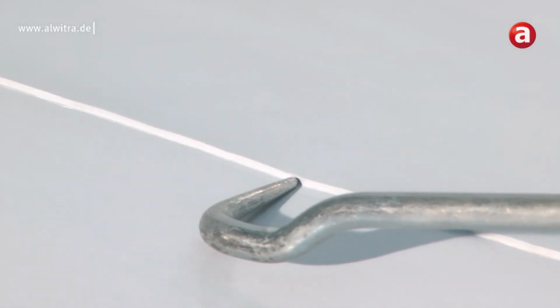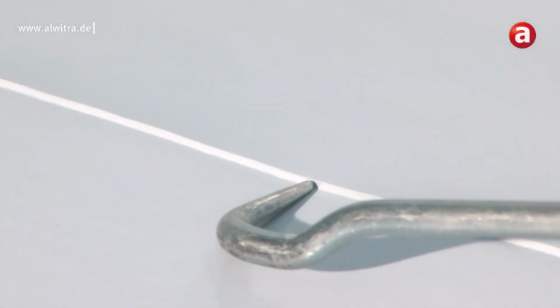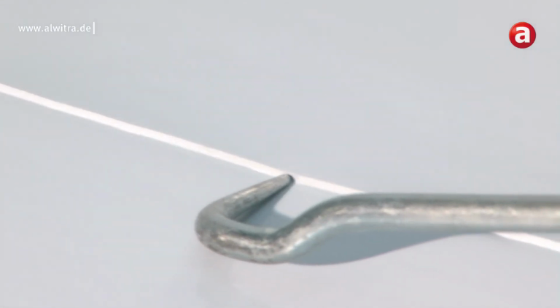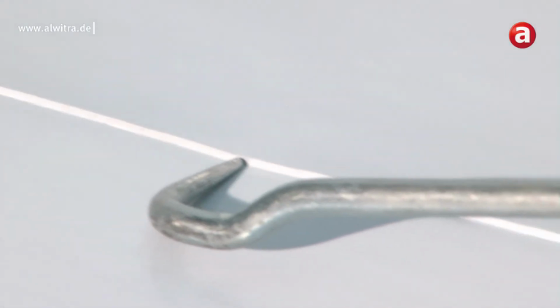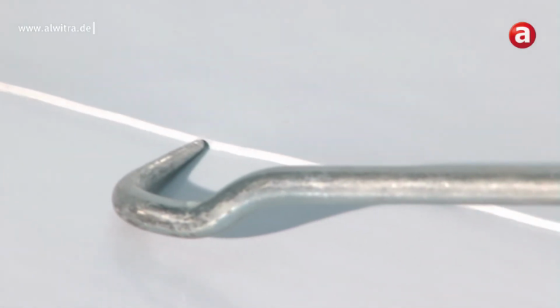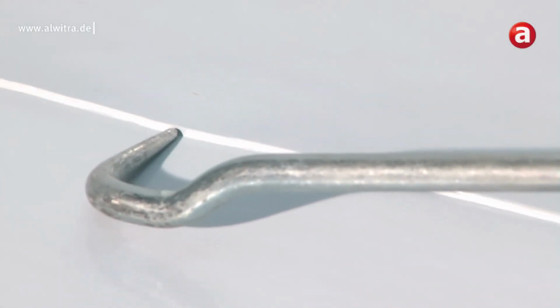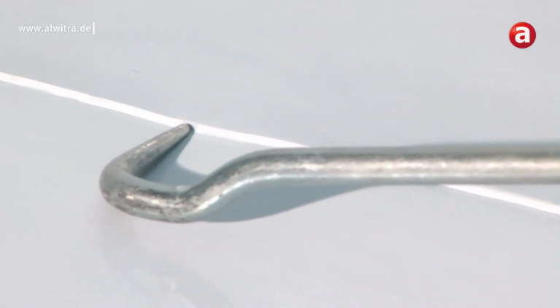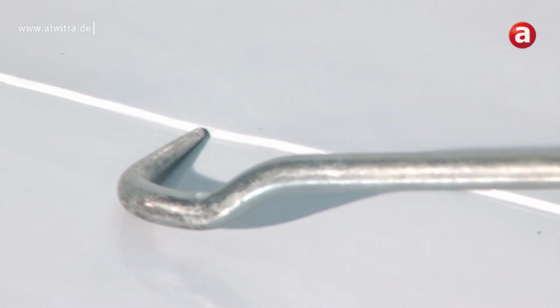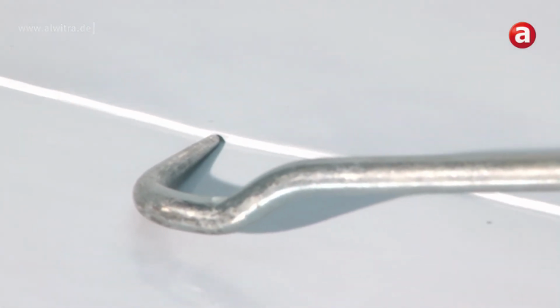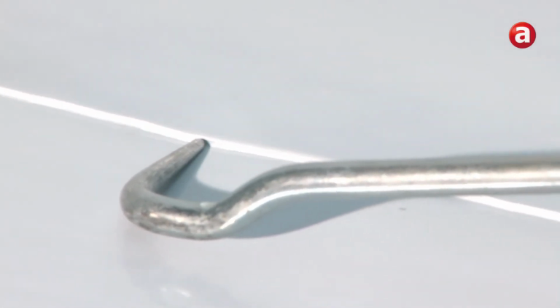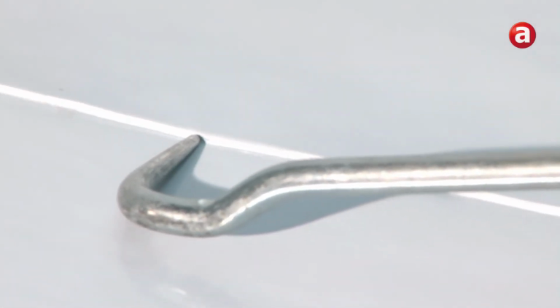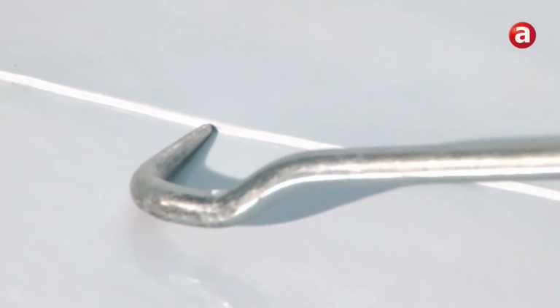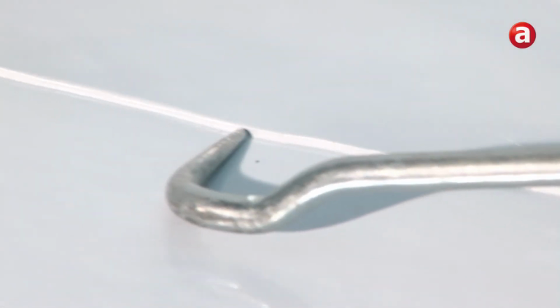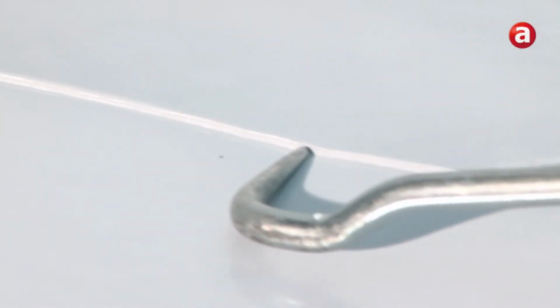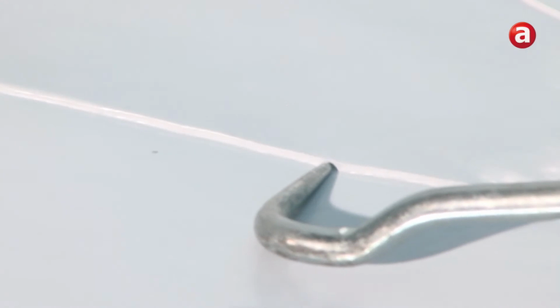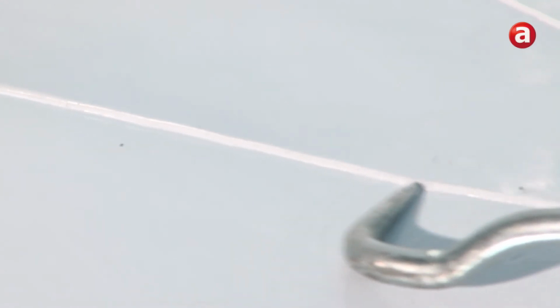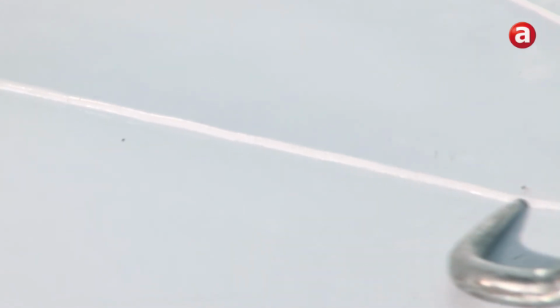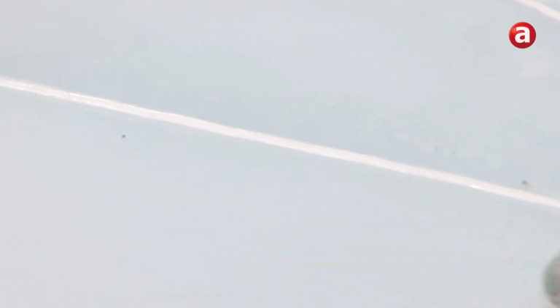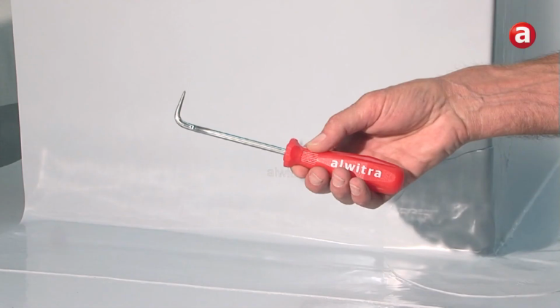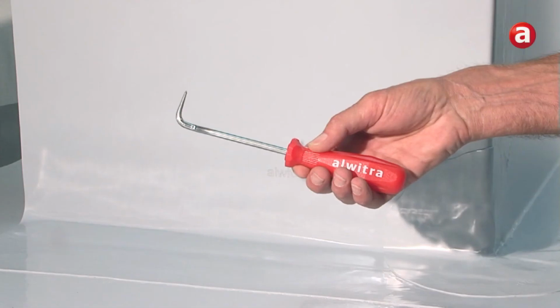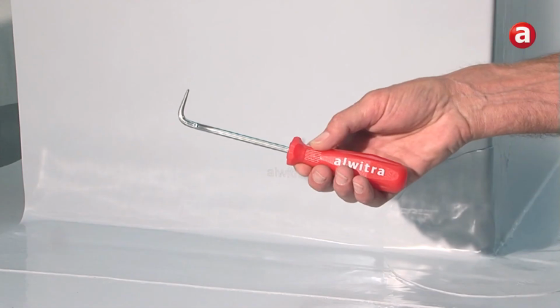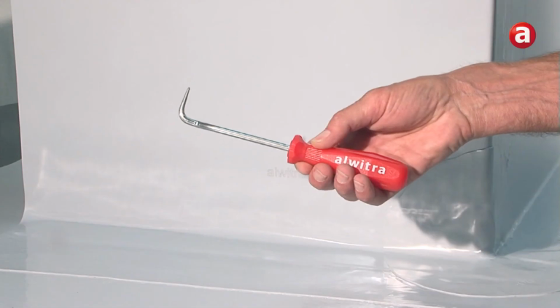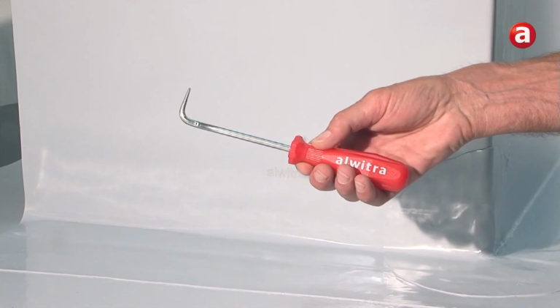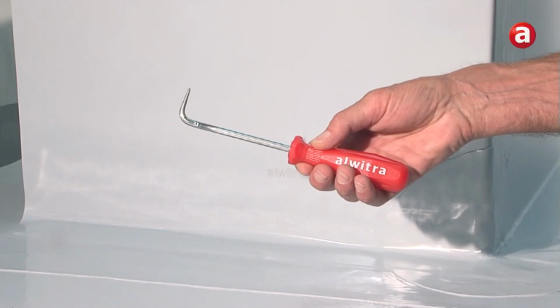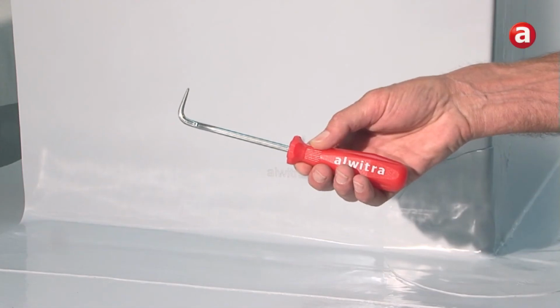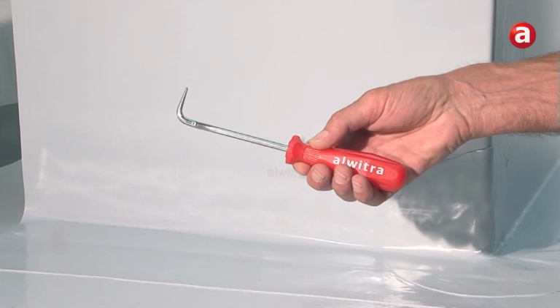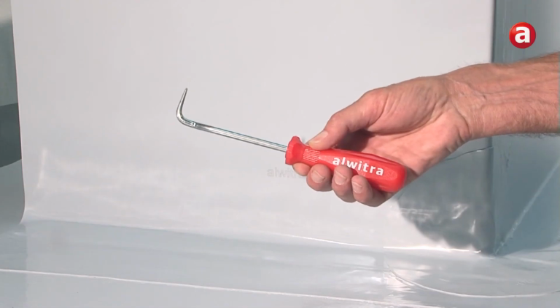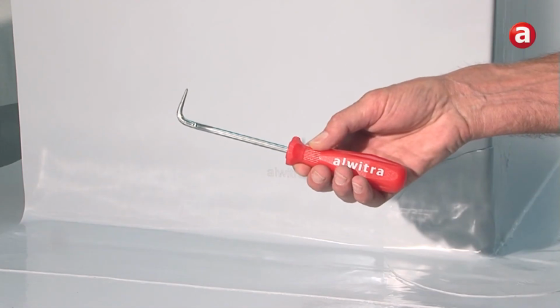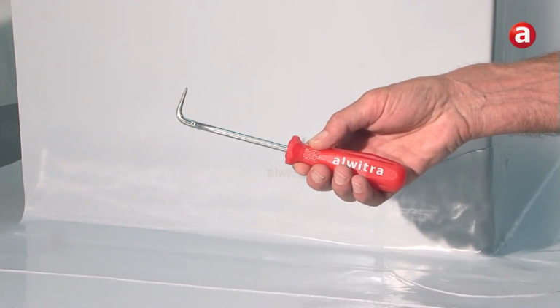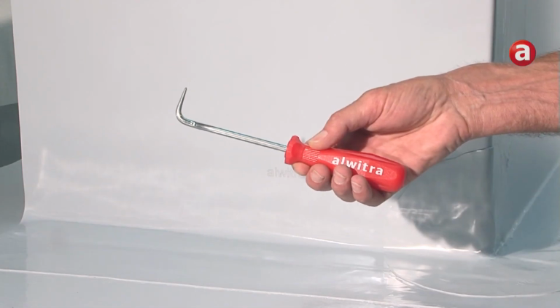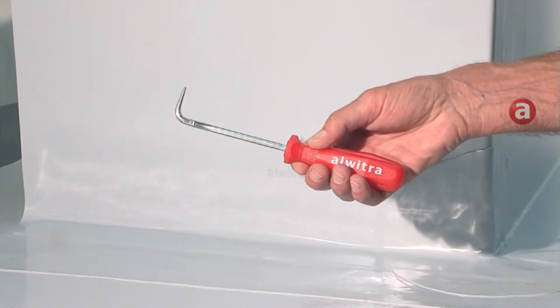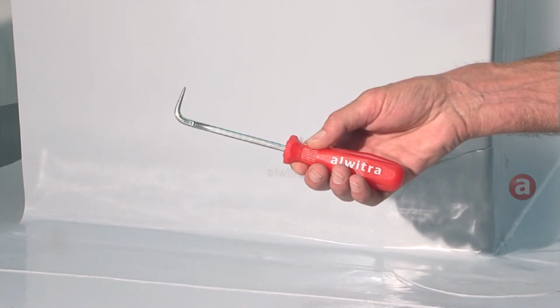After at least 3 to 5 hours the solvent welded seams have to be tested using the Alvitra seam checker.